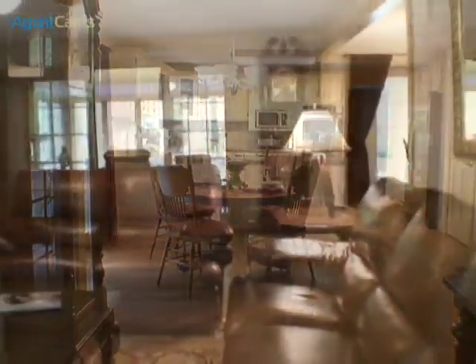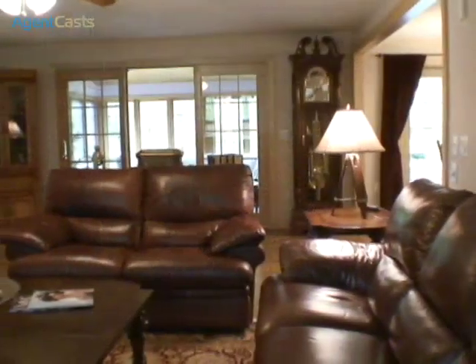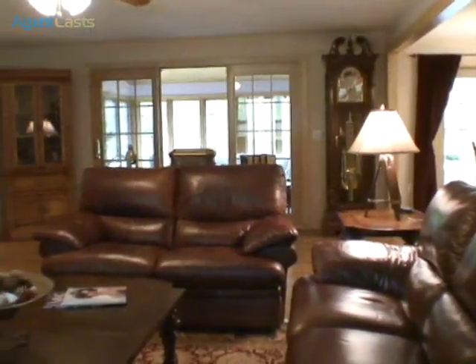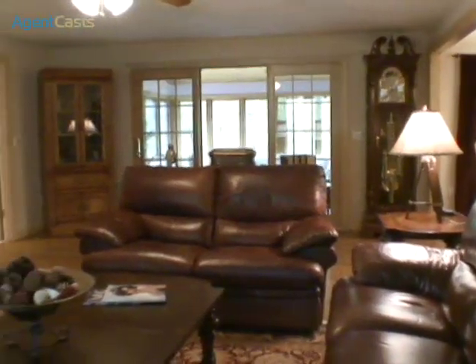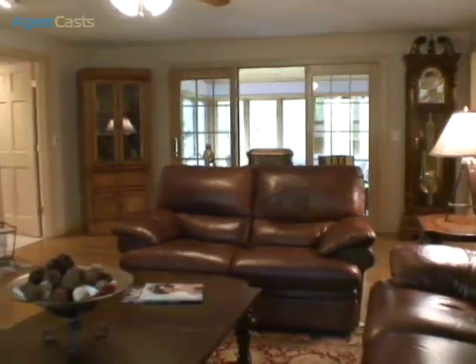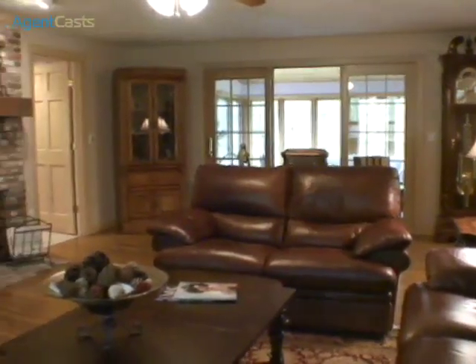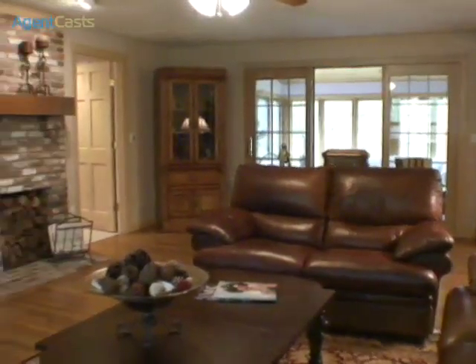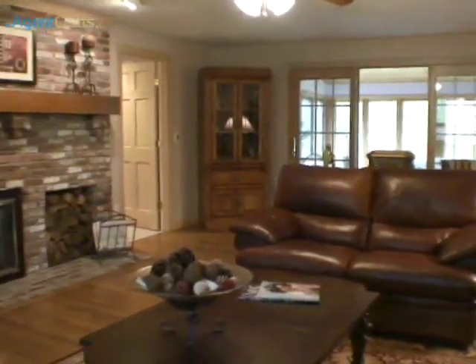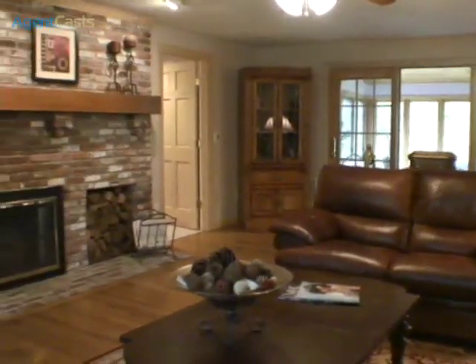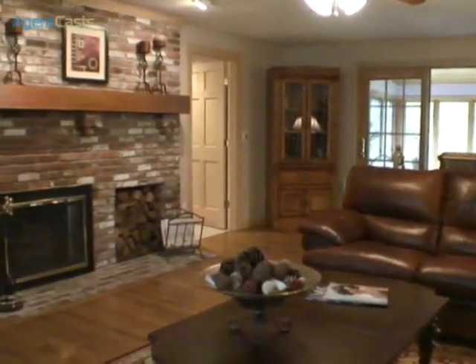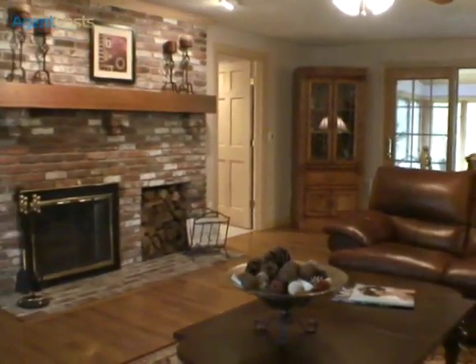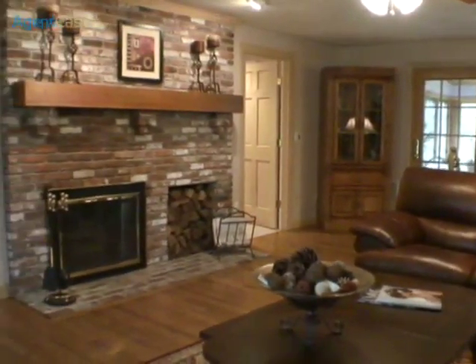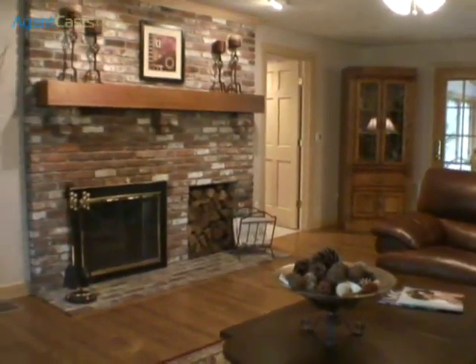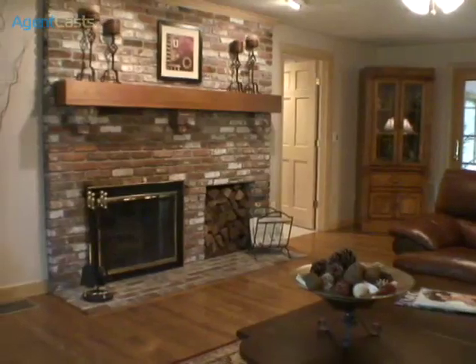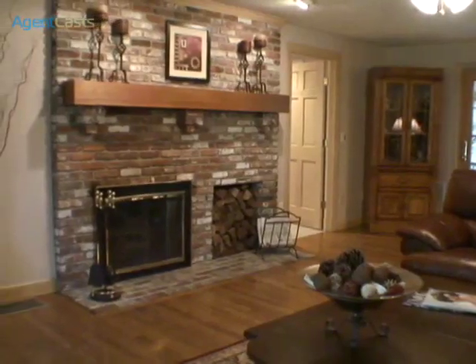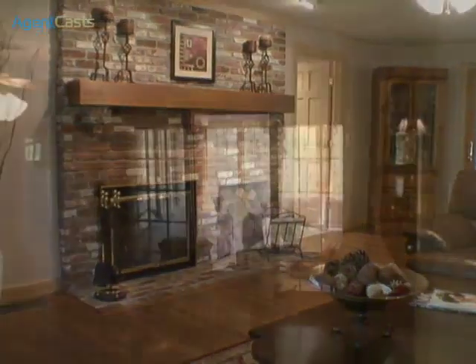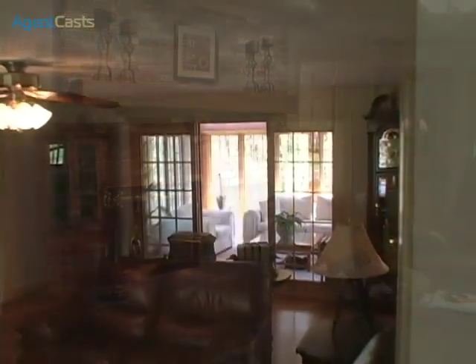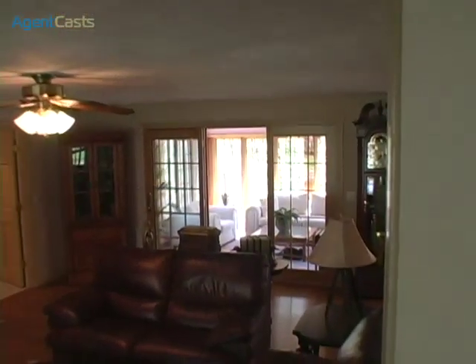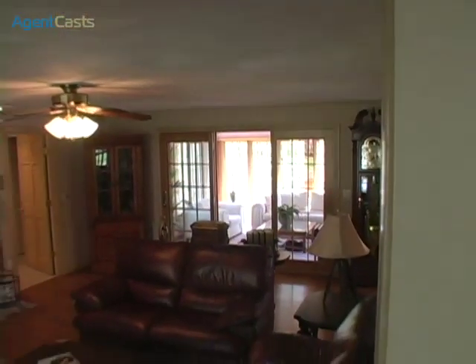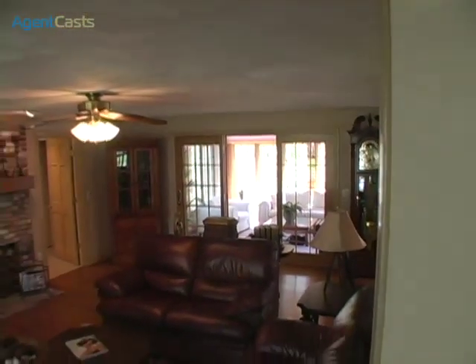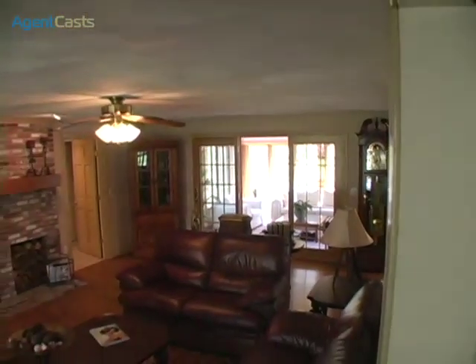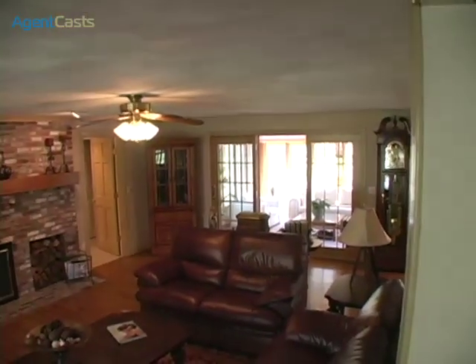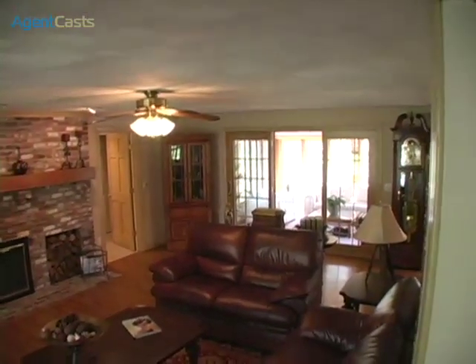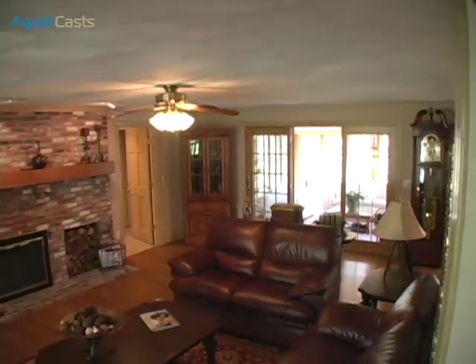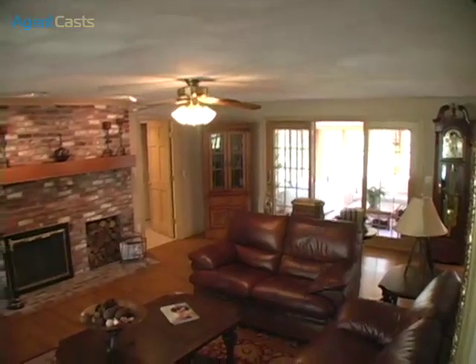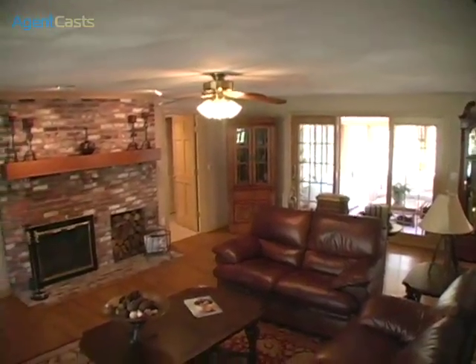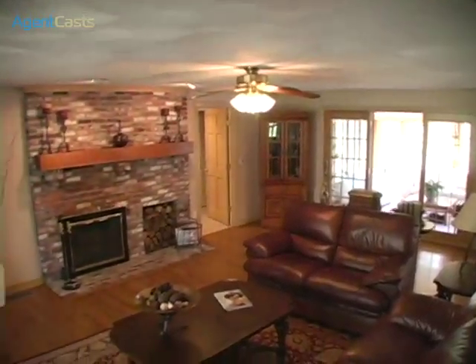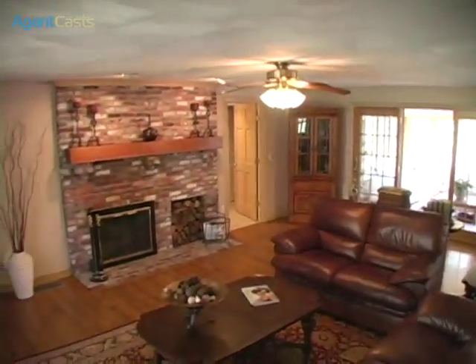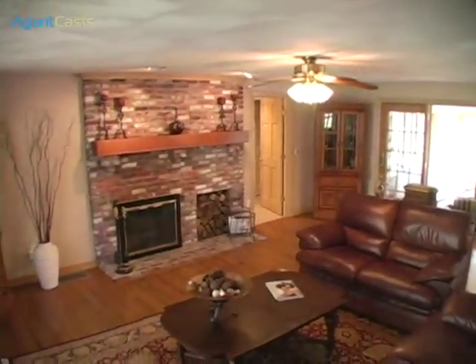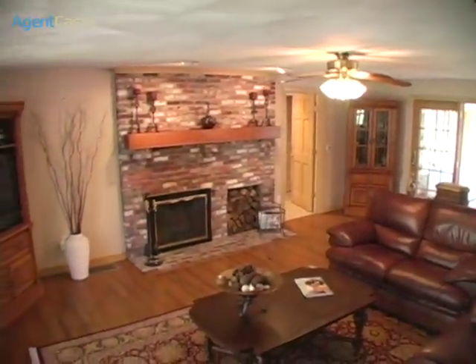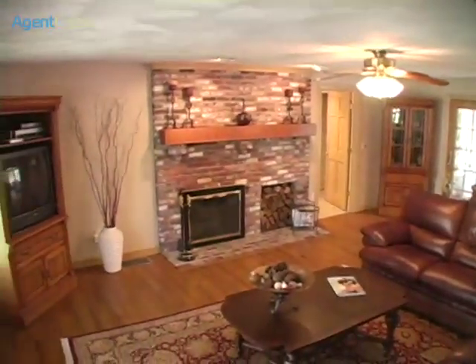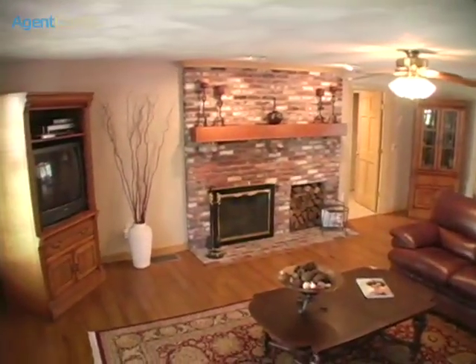The expansive family room off the kitchen features hardwood floors, a handsome wood-burning fireplace for cool winter nights, and a ceiling fan for balmy summer days. It's a great place to unwind and relax in with family and friends.